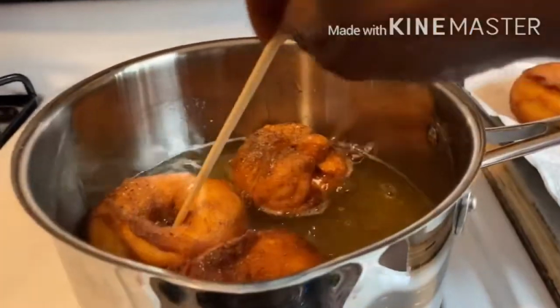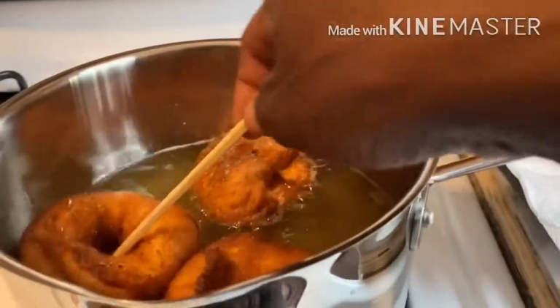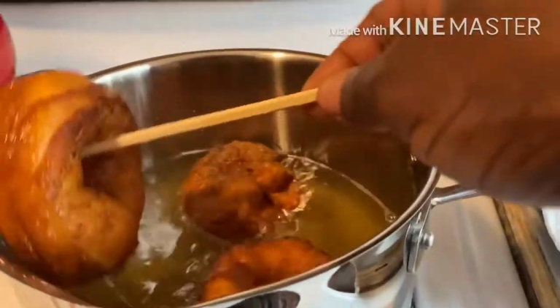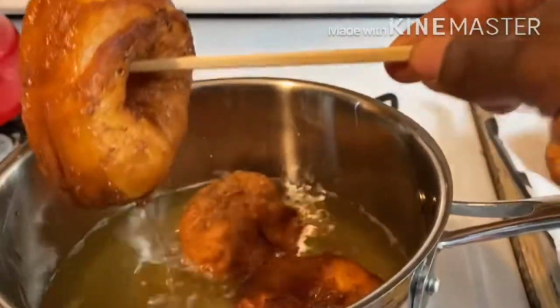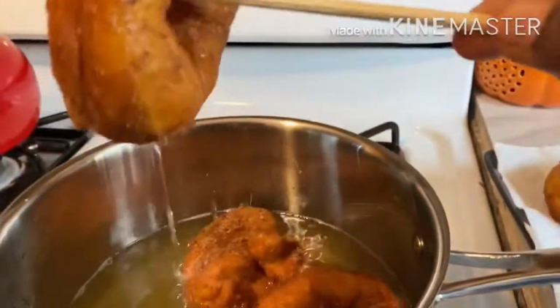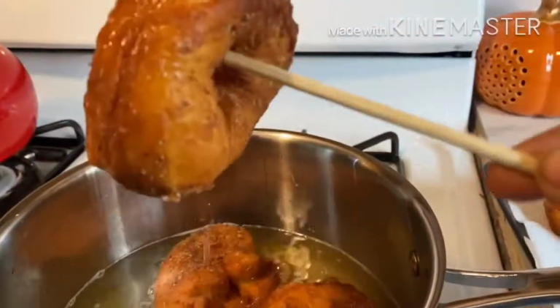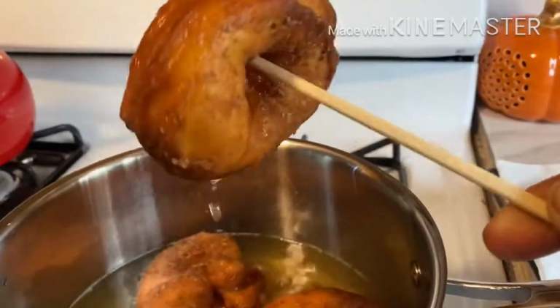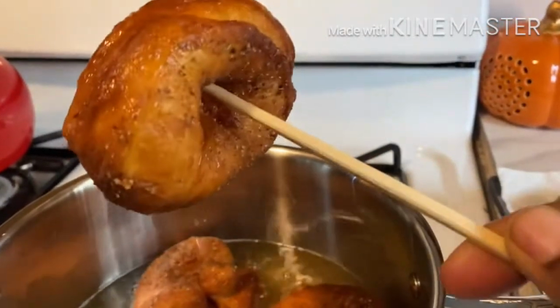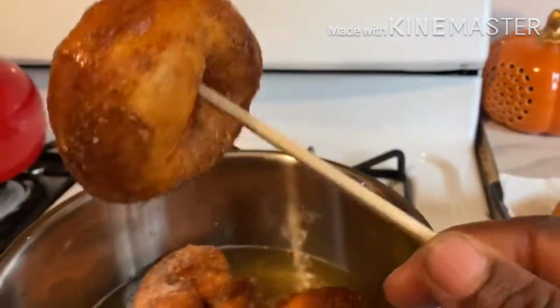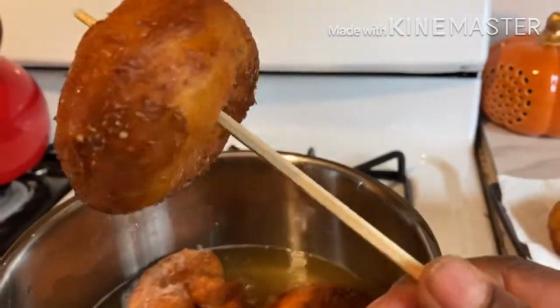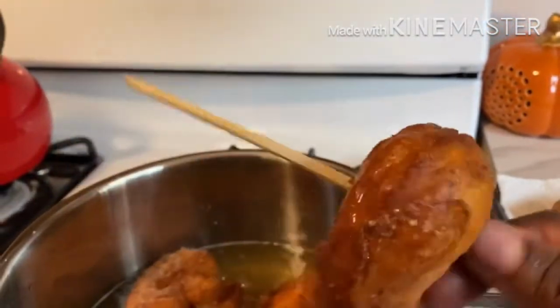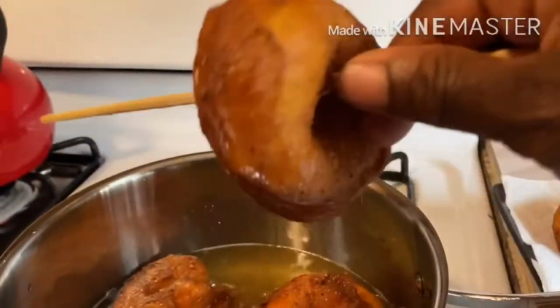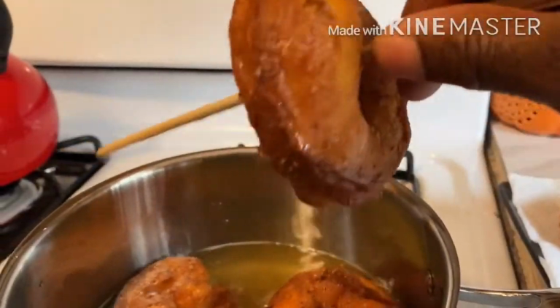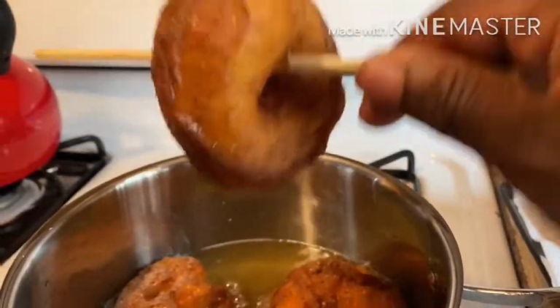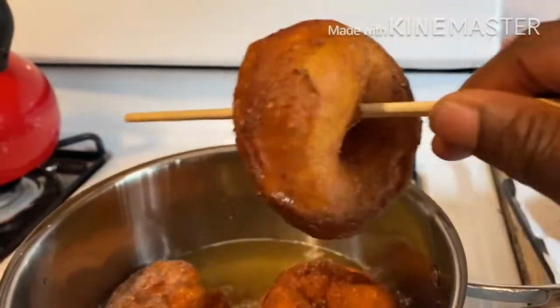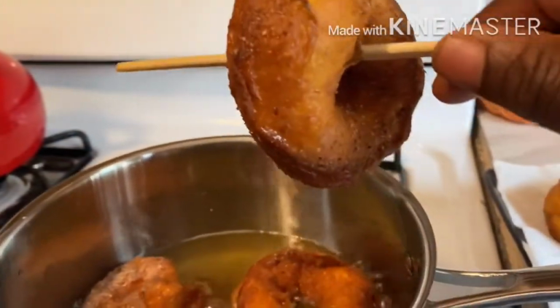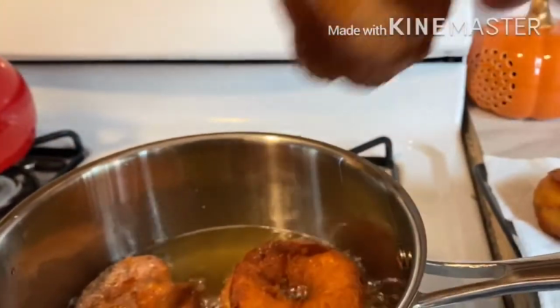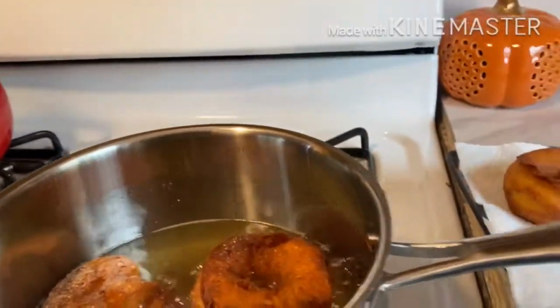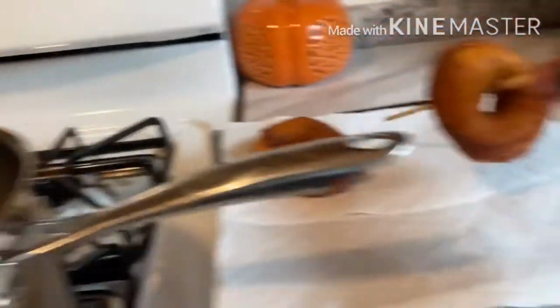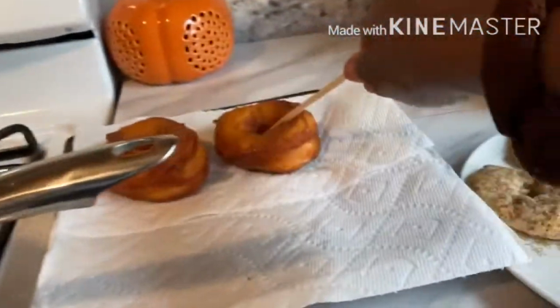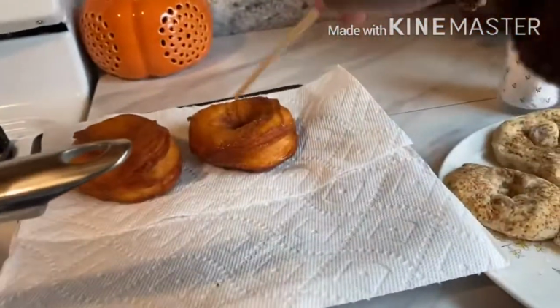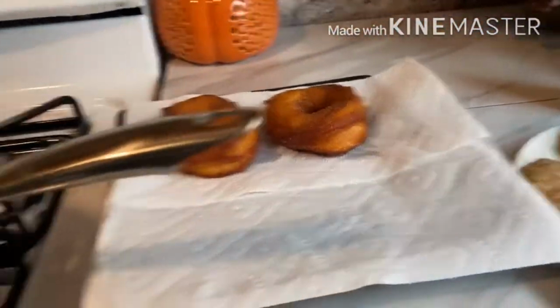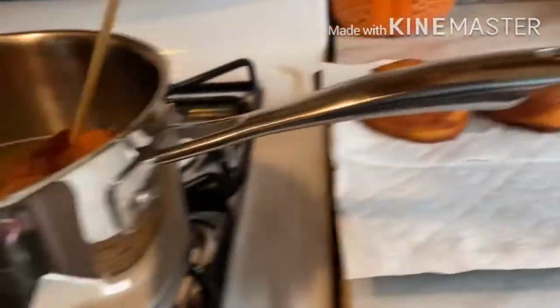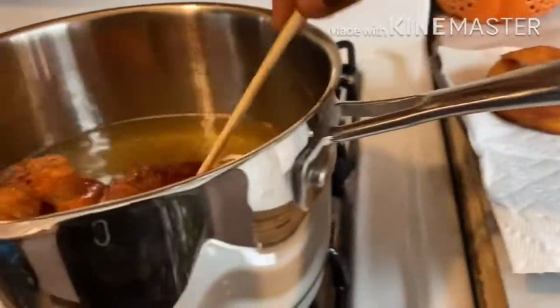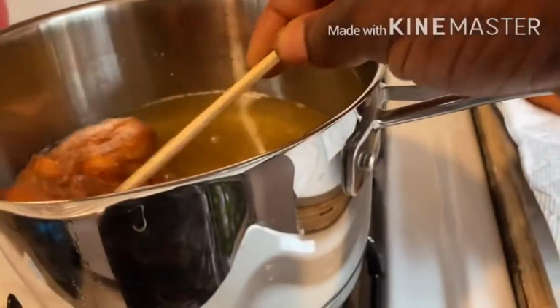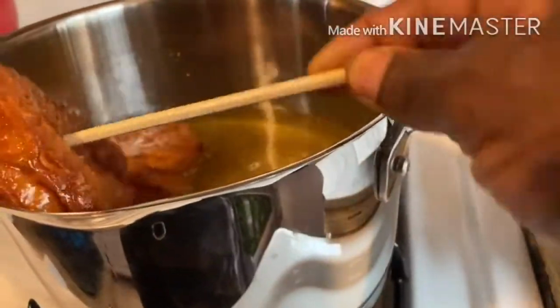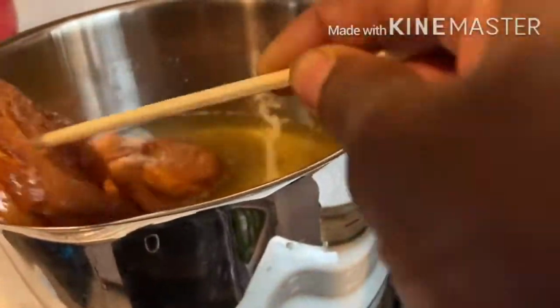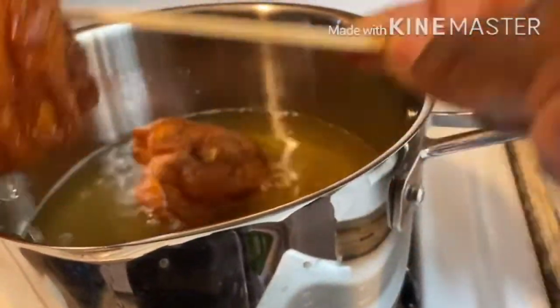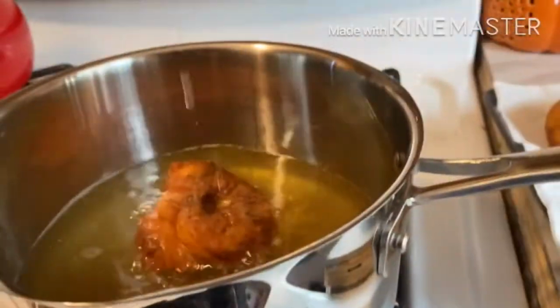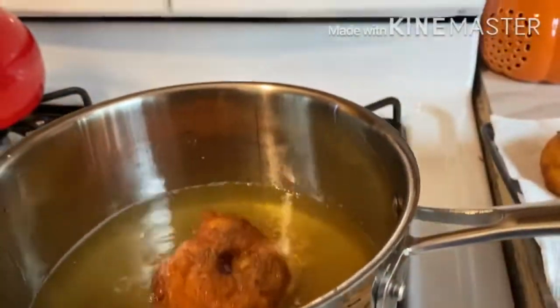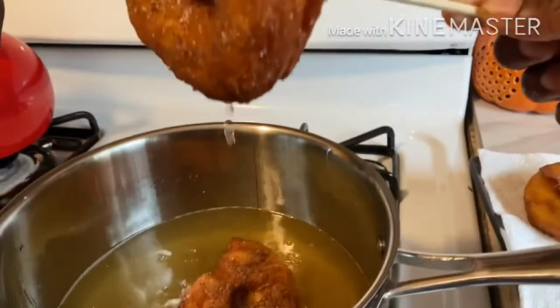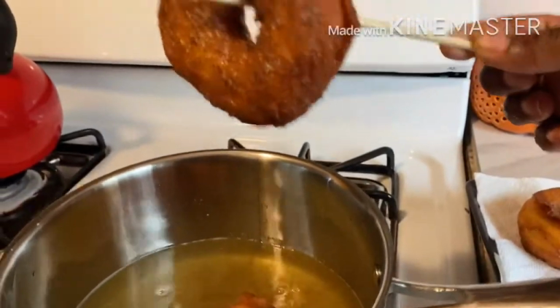When you put the flax seed on it and fry it, you will see some flax seed fall to the bottom of the oil, but you will still have some on the donut. That's why you have to wait for it to settle before you start frying.